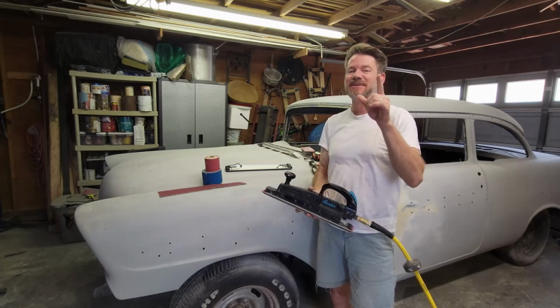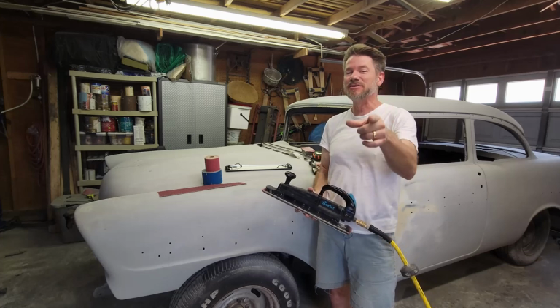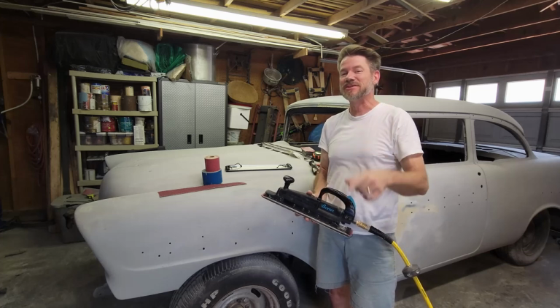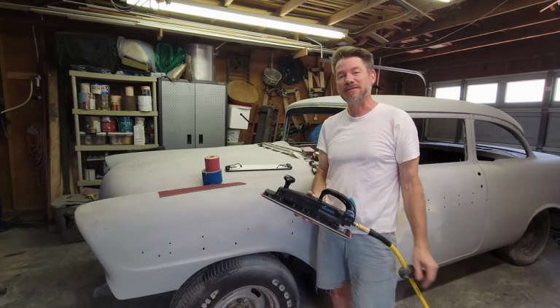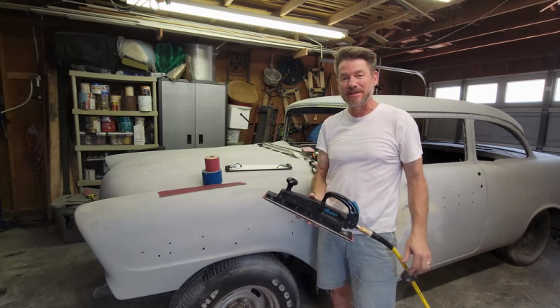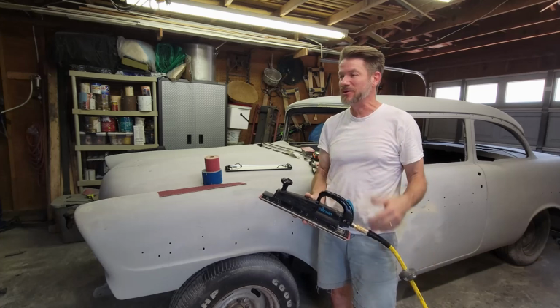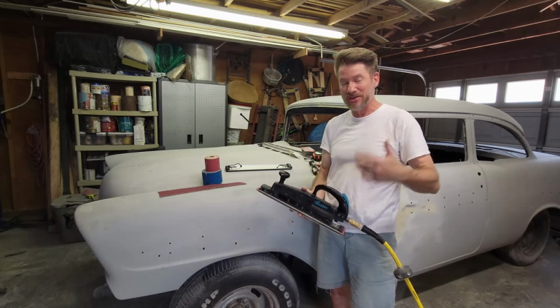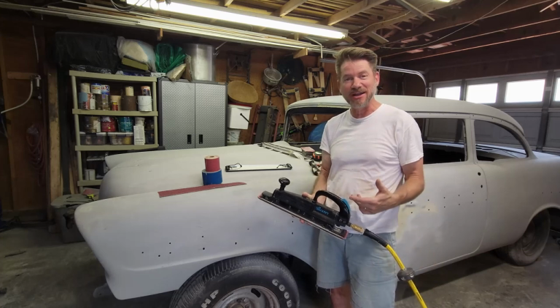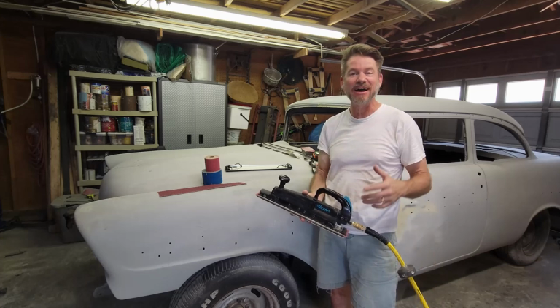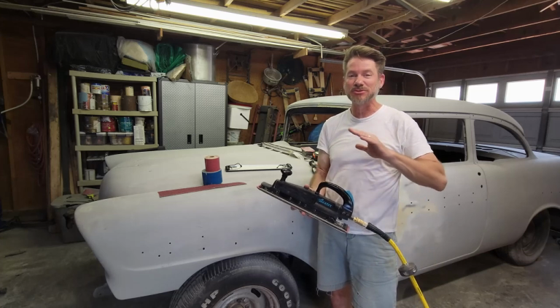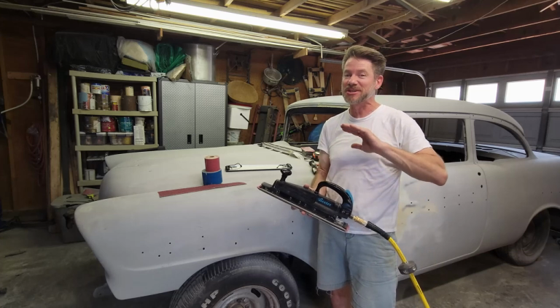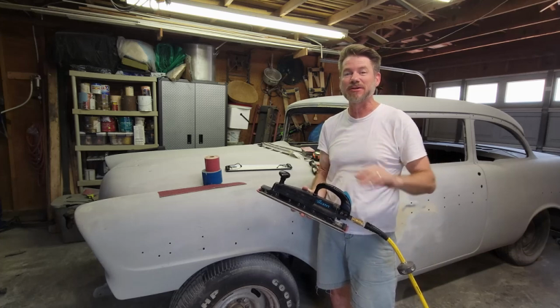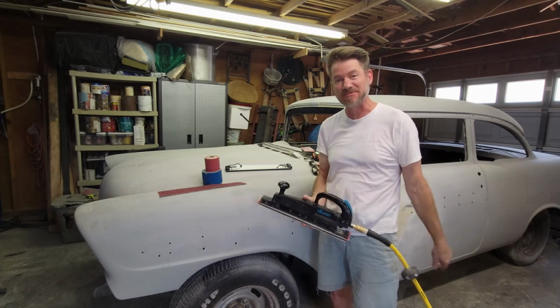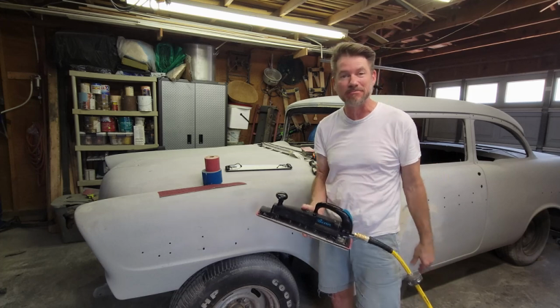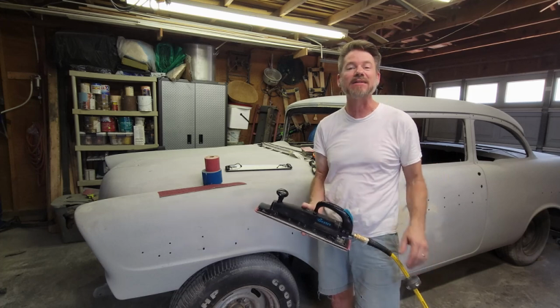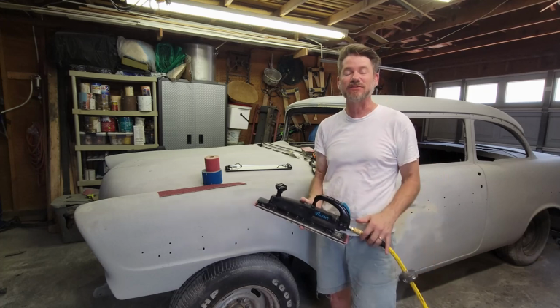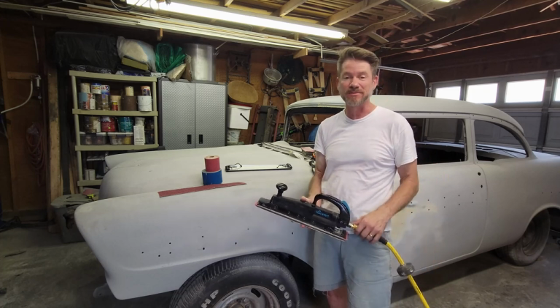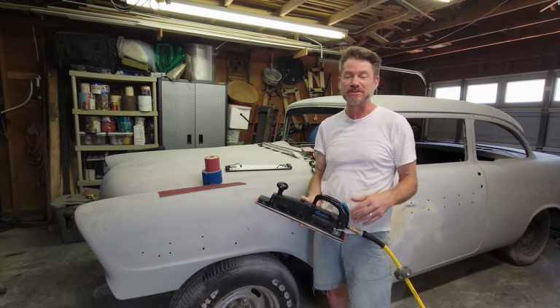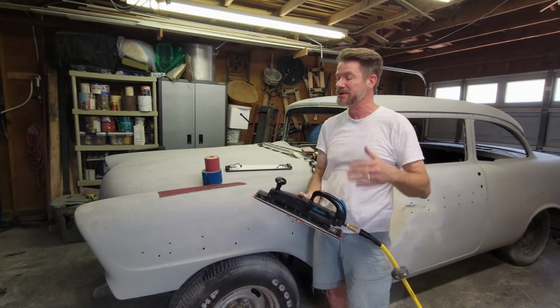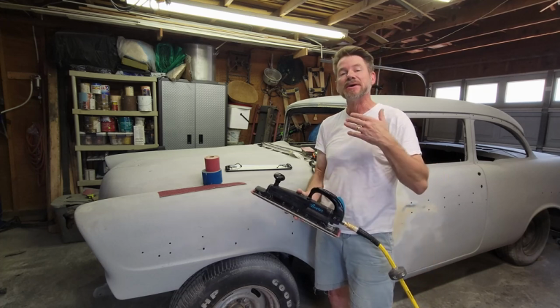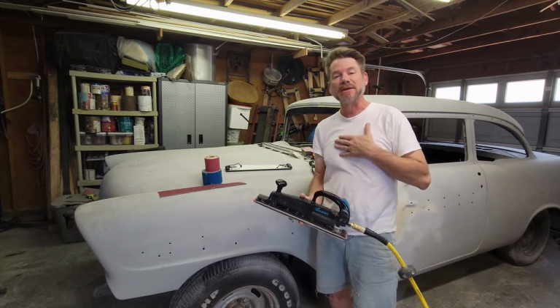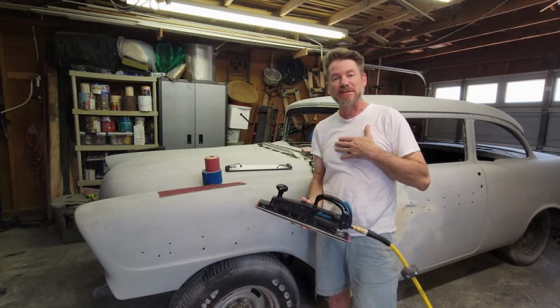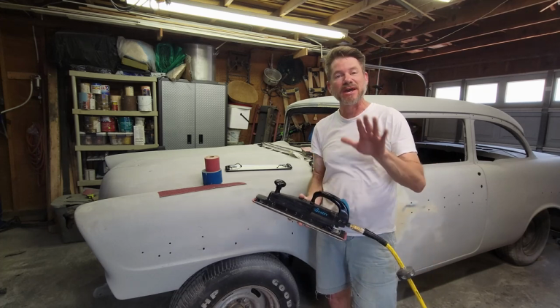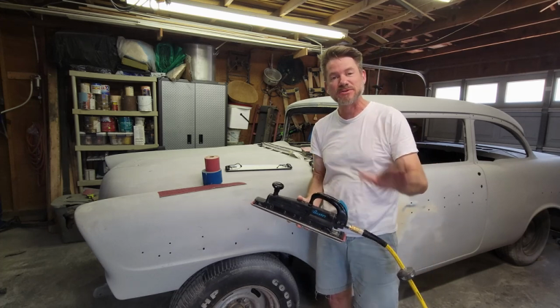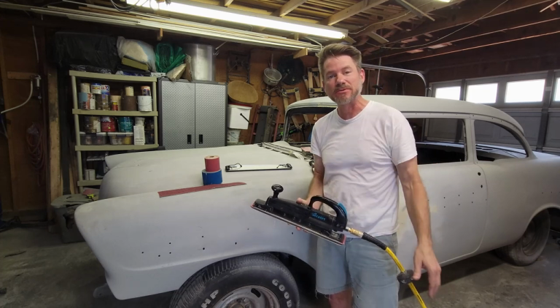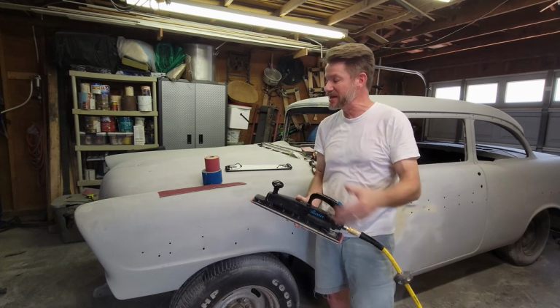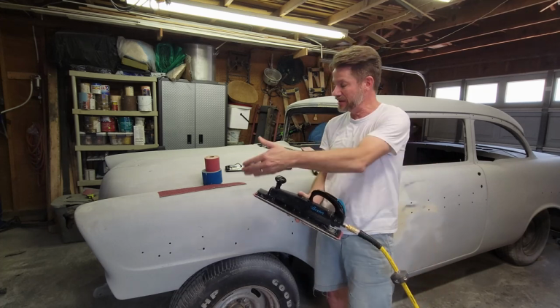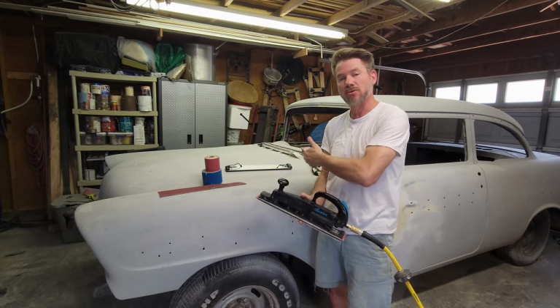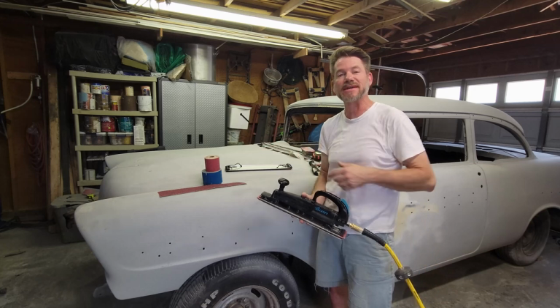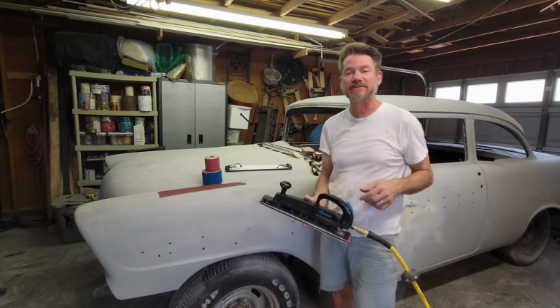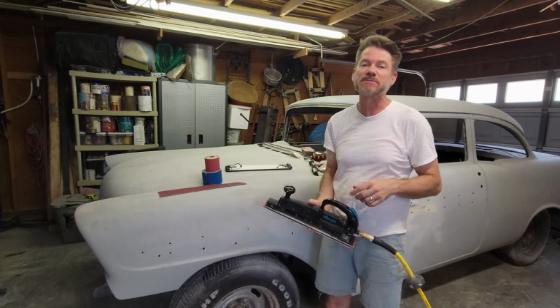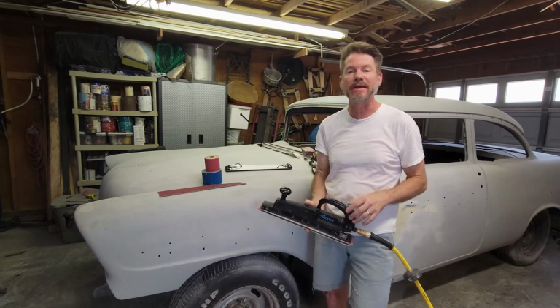If you're a do-it-yourself like me and you work in your garage a lot, I'm sure you're shopping at Harbor Freight and buying a lot of your tools from there. My name is Bill and this channel is Restoring Christine, restoring a 1956 Bel Air.